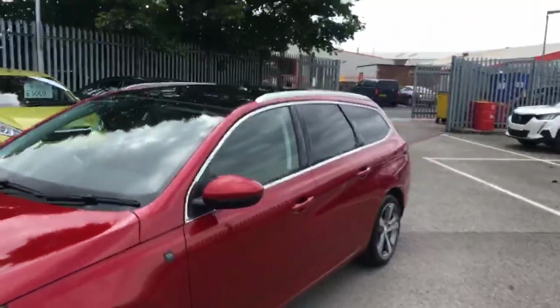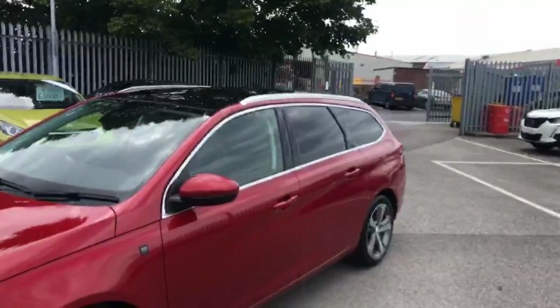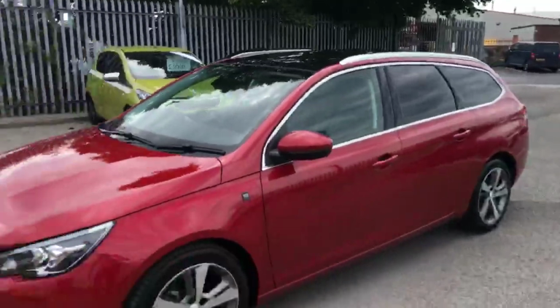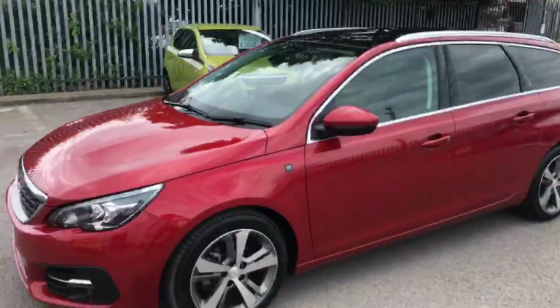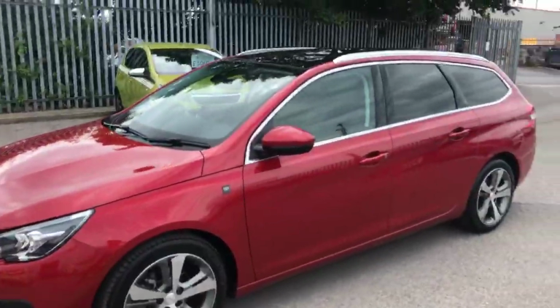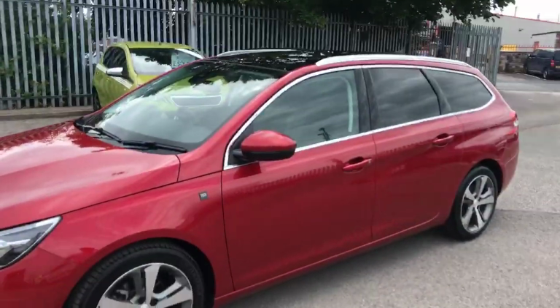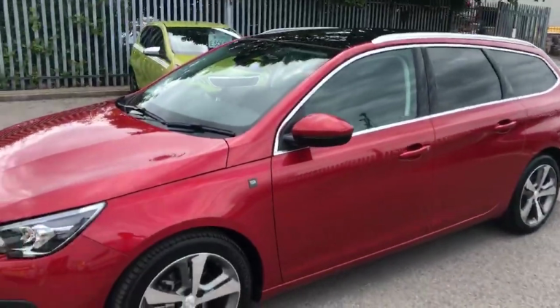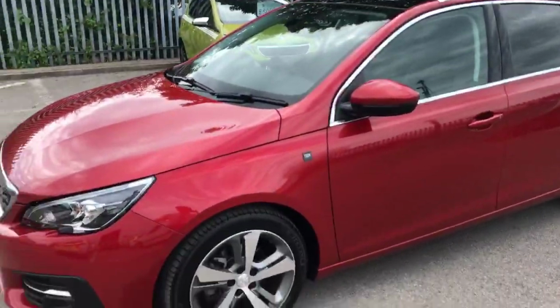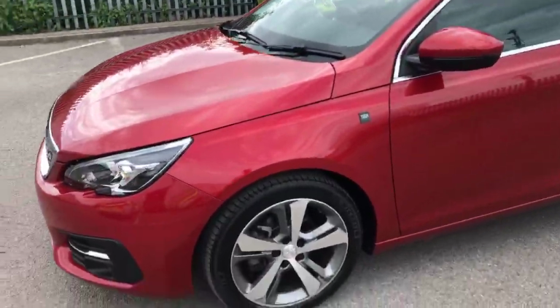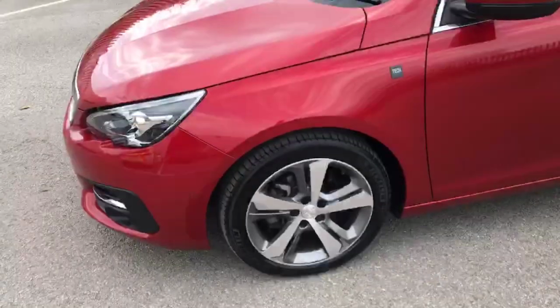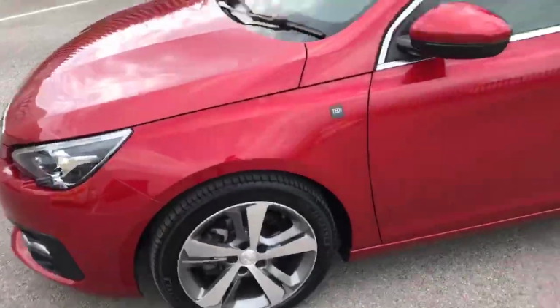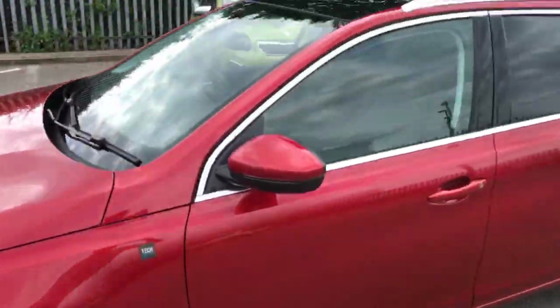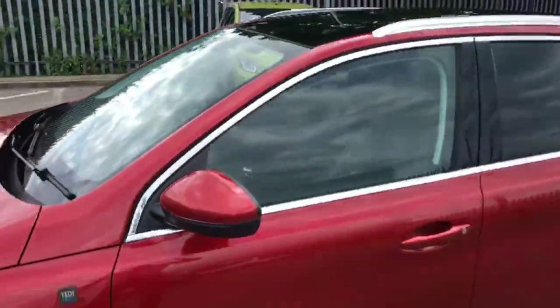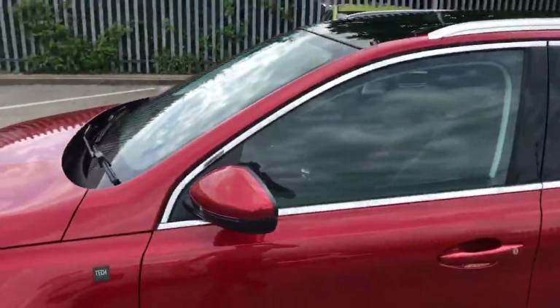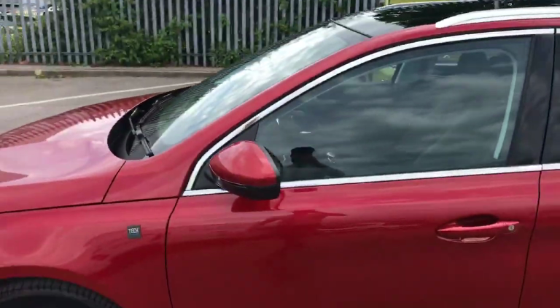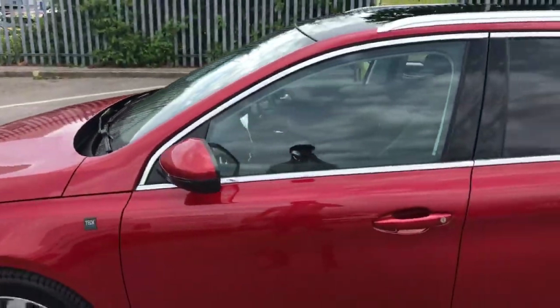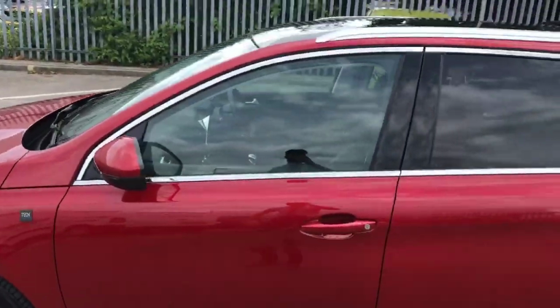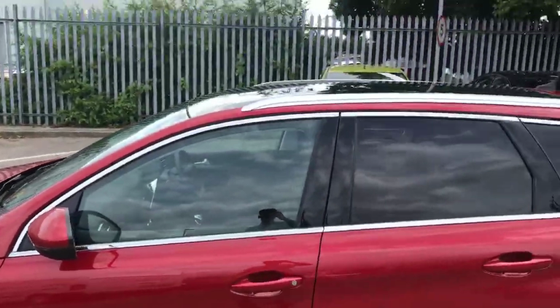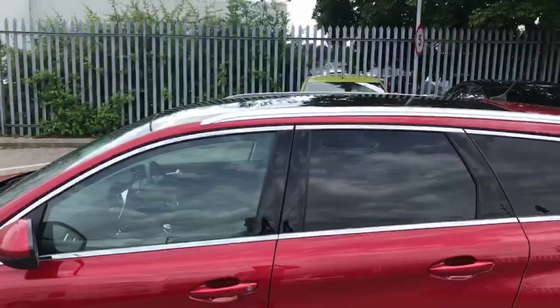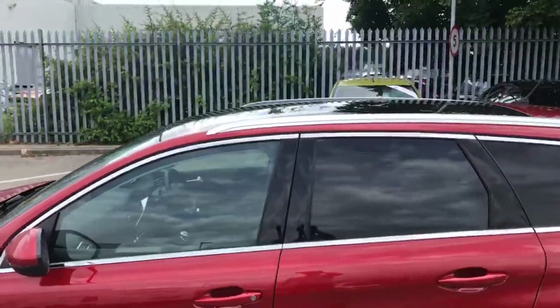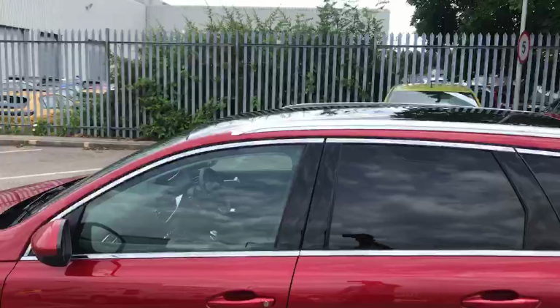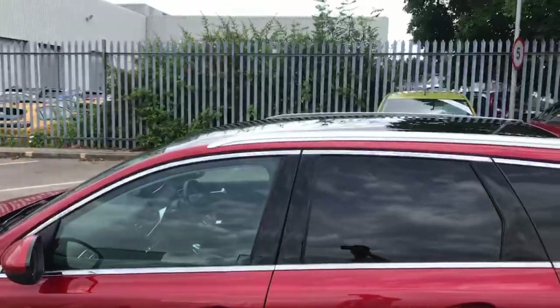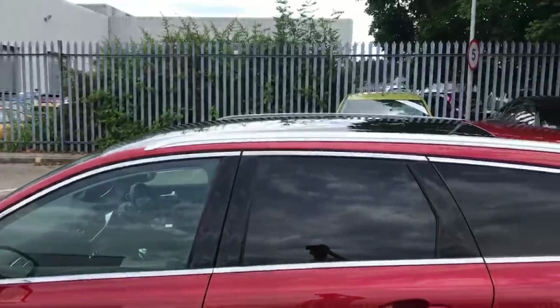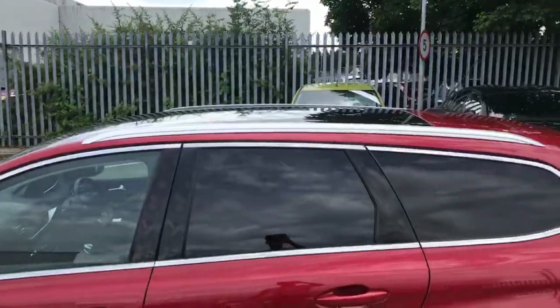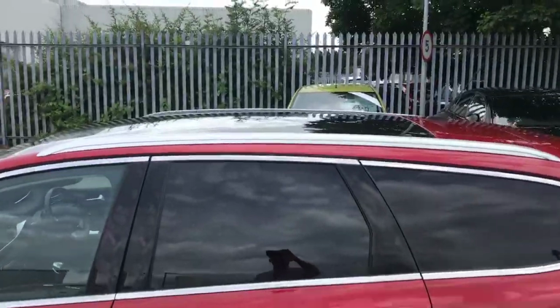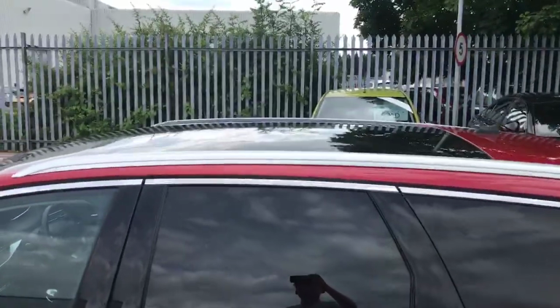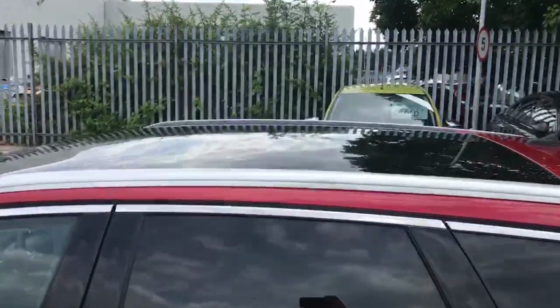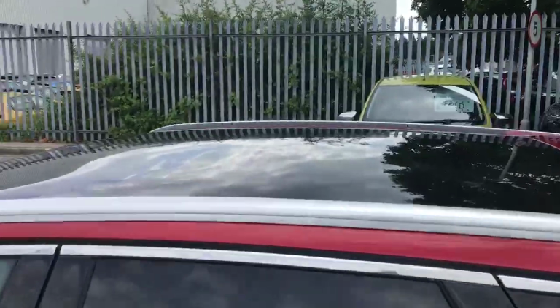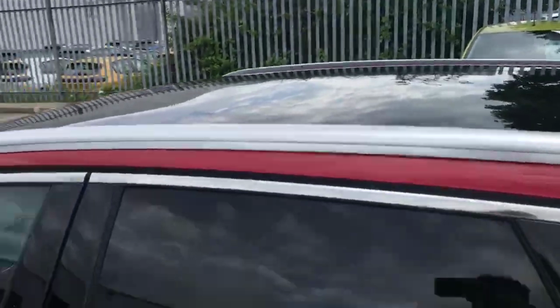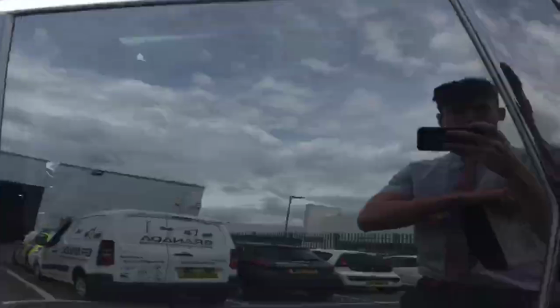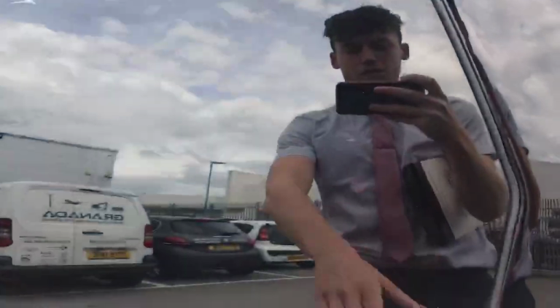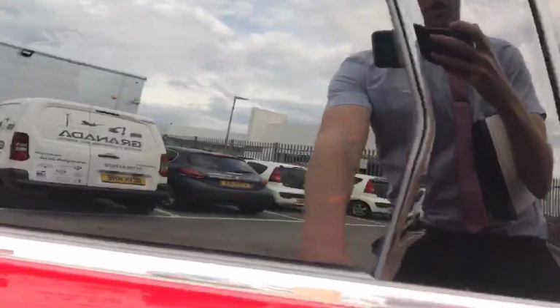It's a lovely estate car as you can see. We've got the 17 inch alloy wheels, diamond cut collapsible door mirrors — they go in when you lock the car. We've also got the aluminium roof bars along the top along with the nice sunroof. I'll just show you the back of the car.